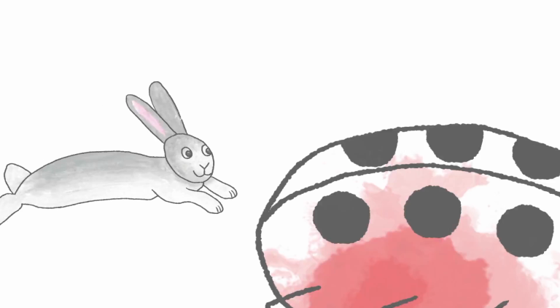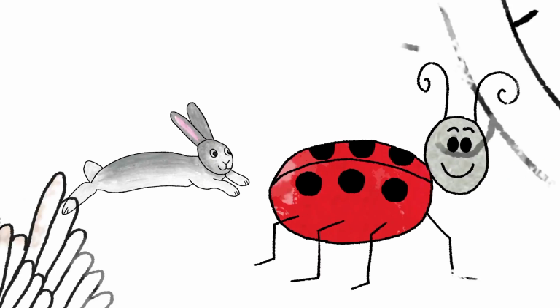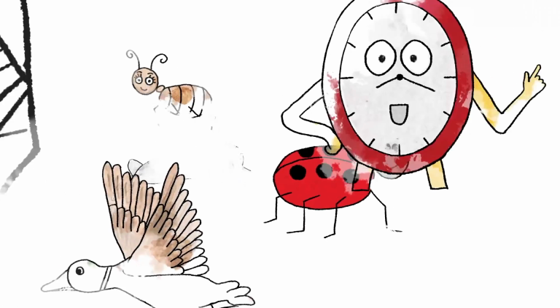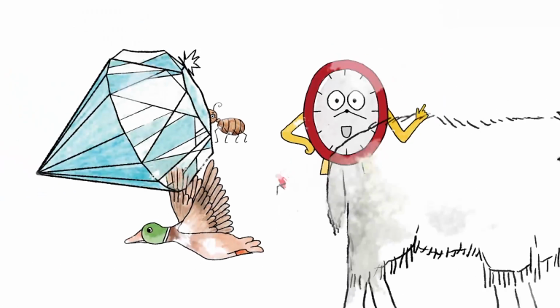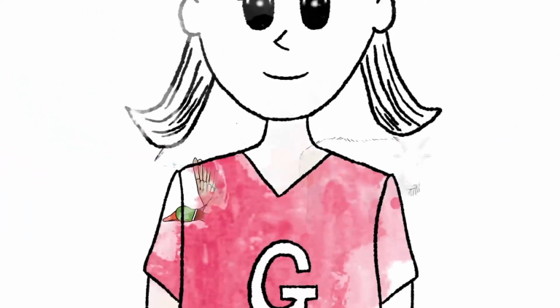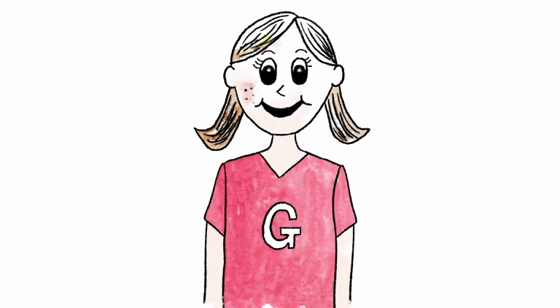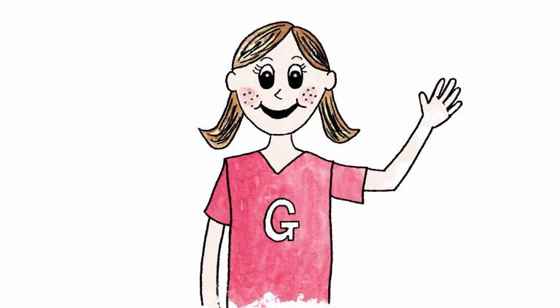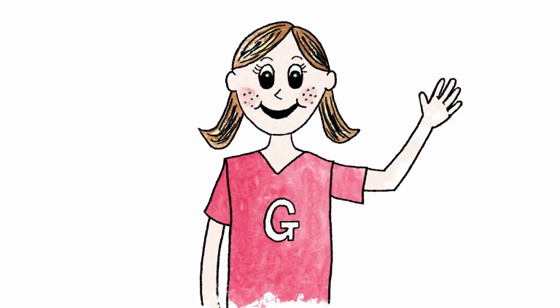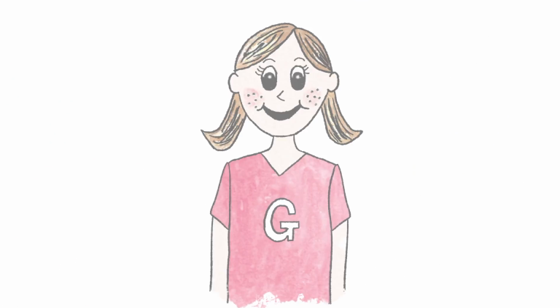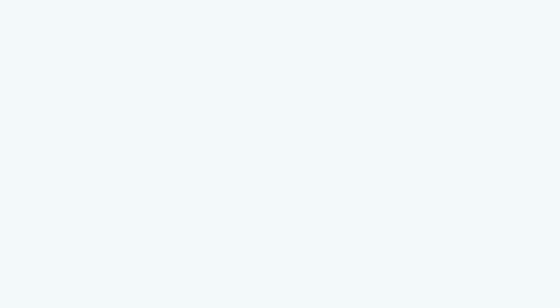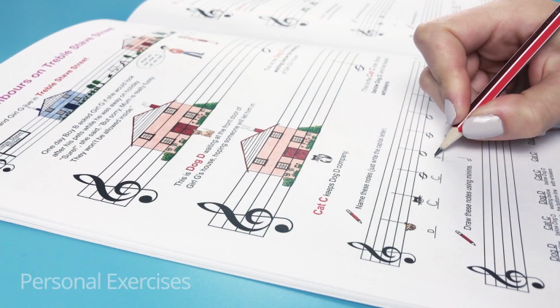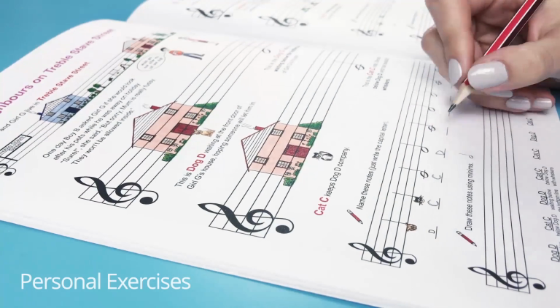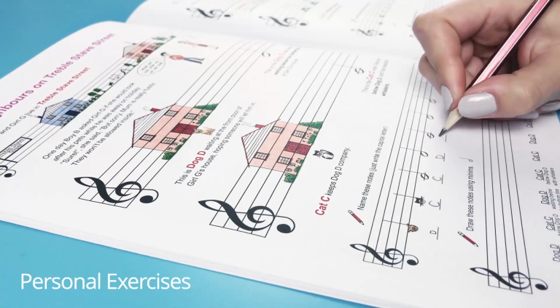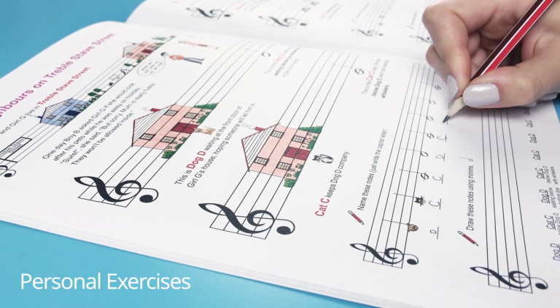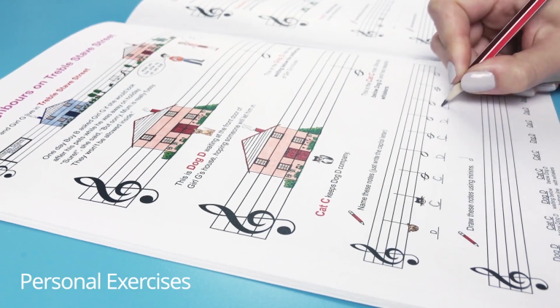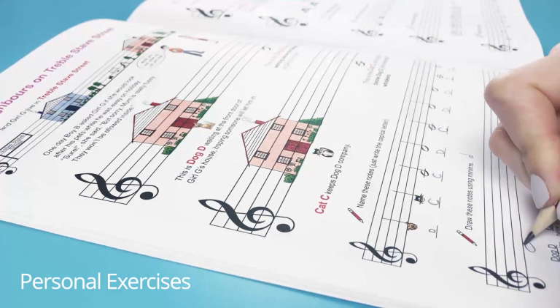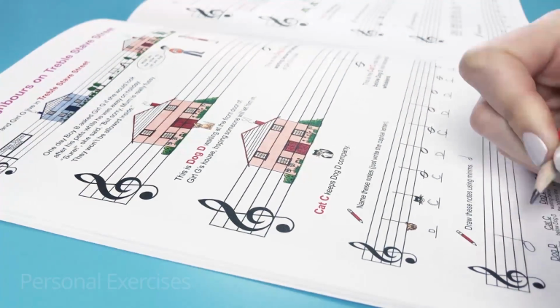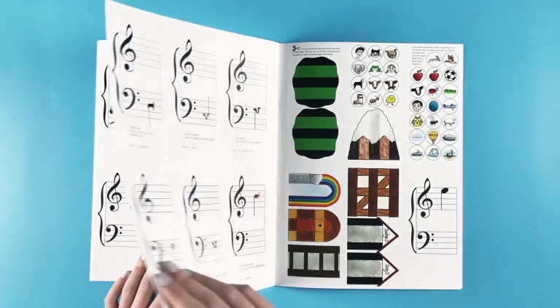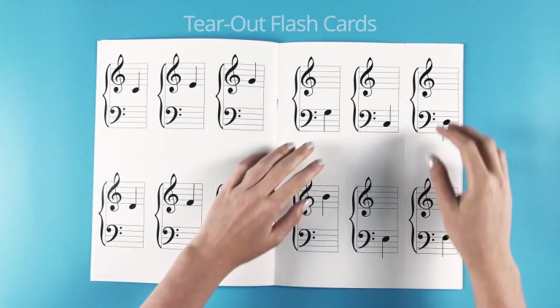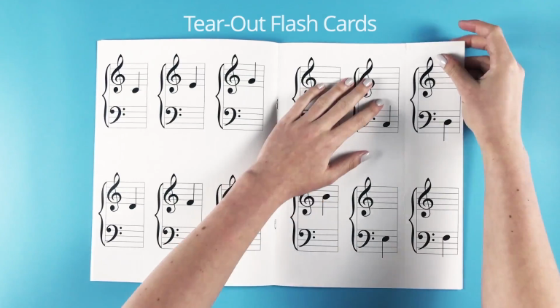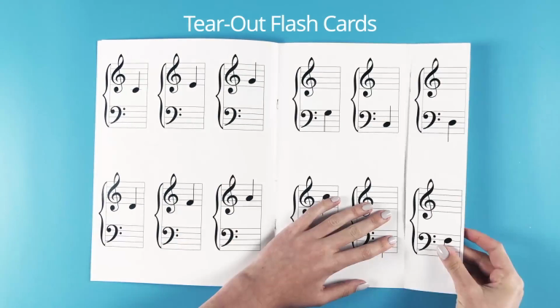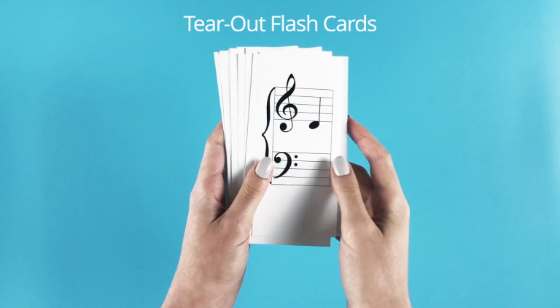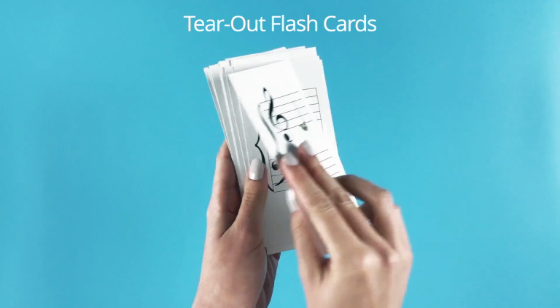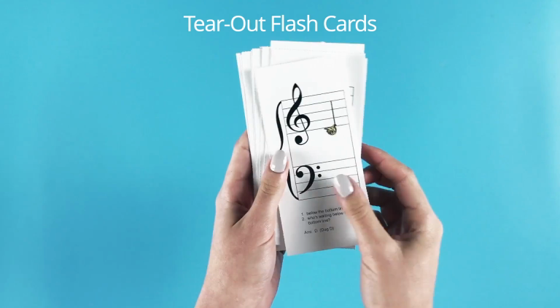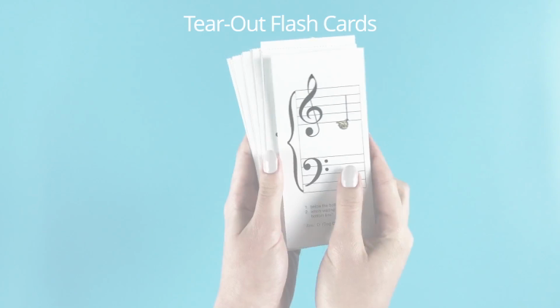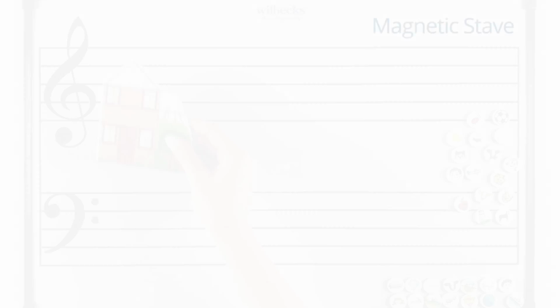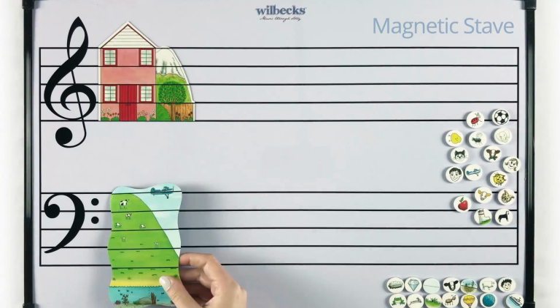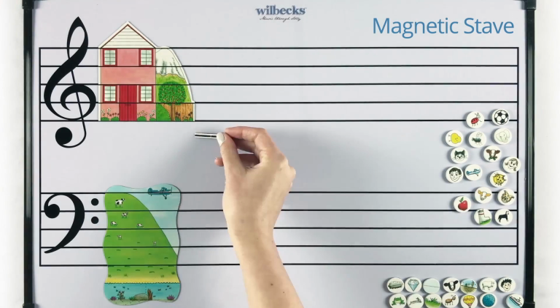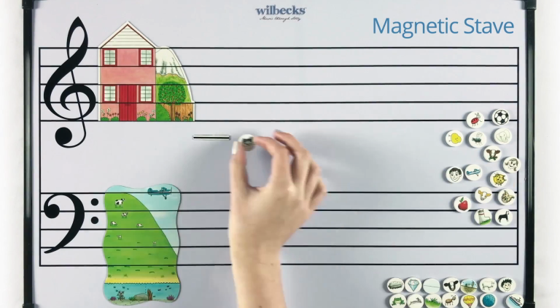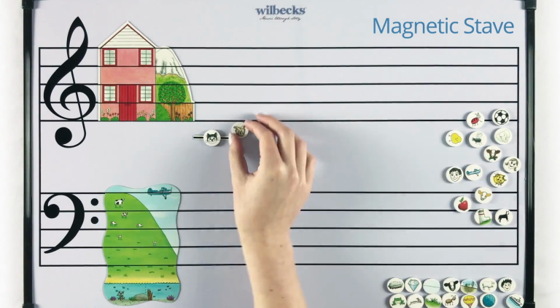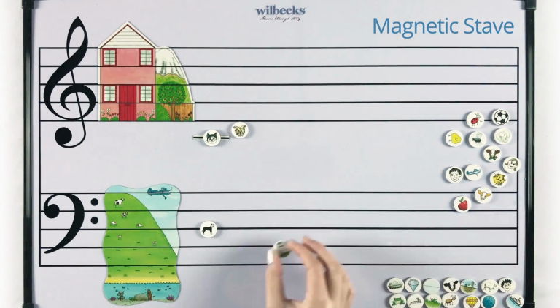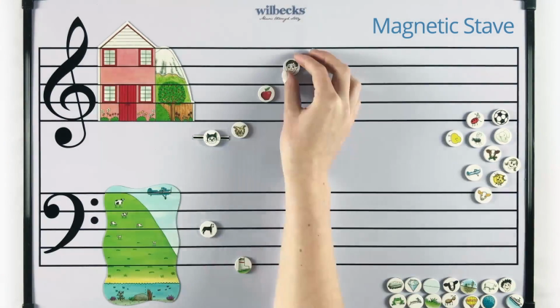The books have exercises so you can practice the notes as you learn them, and tear-out flashcards to help you master the notes. You can use the magnetic stave and characters to practice the notes on the stave and connect them to notes on the piano.